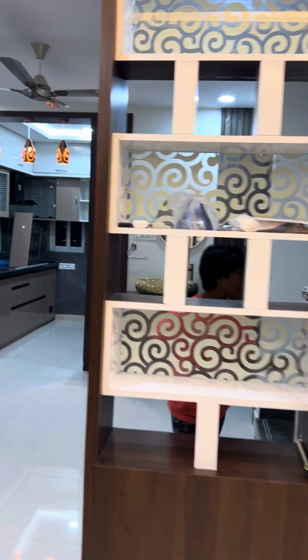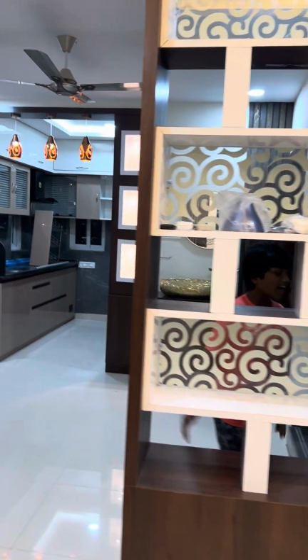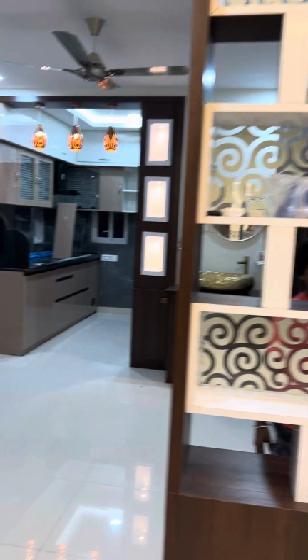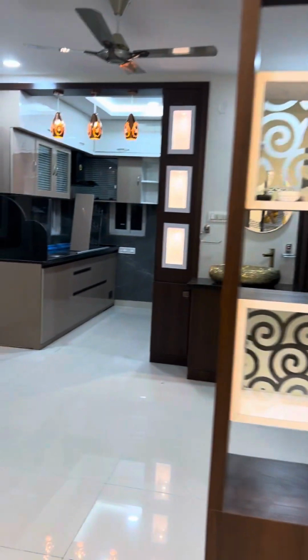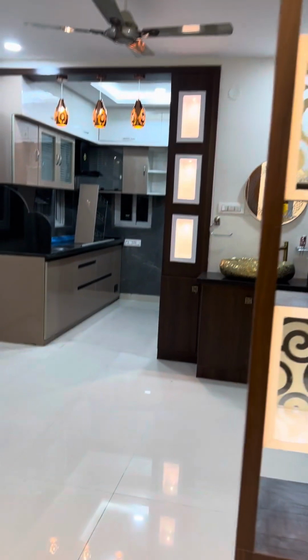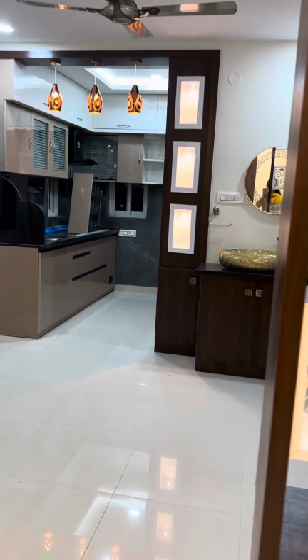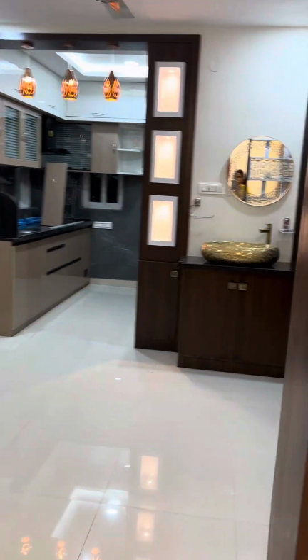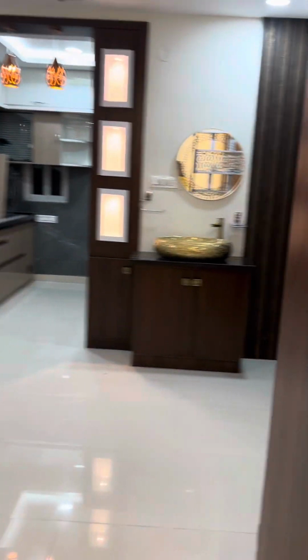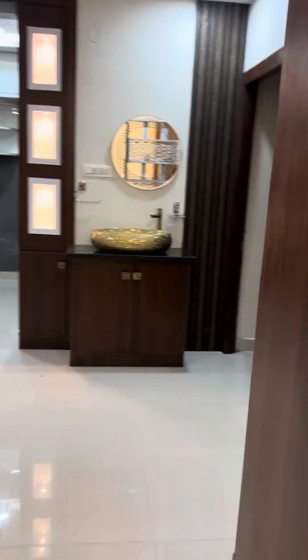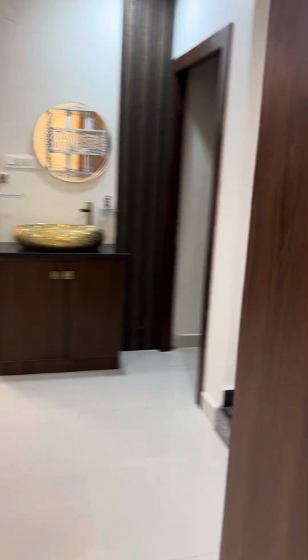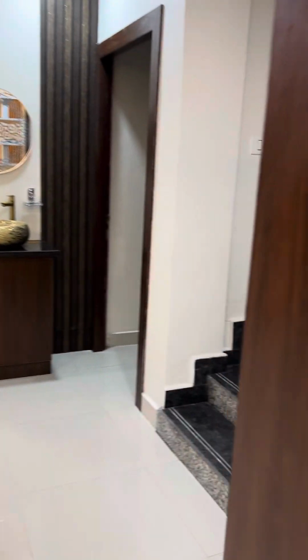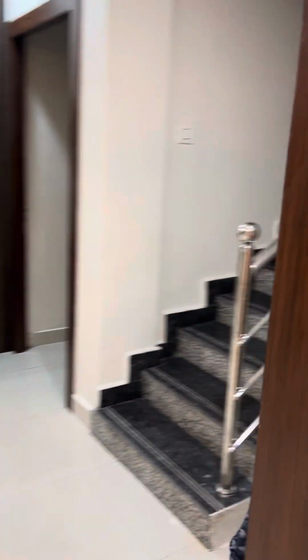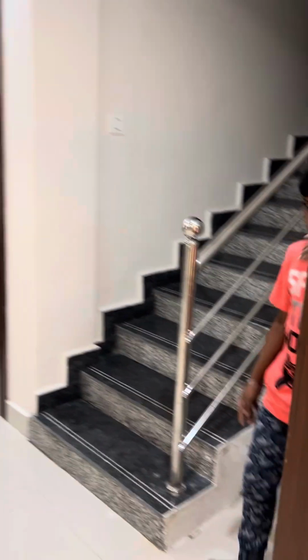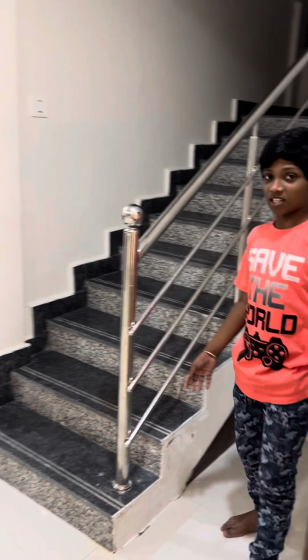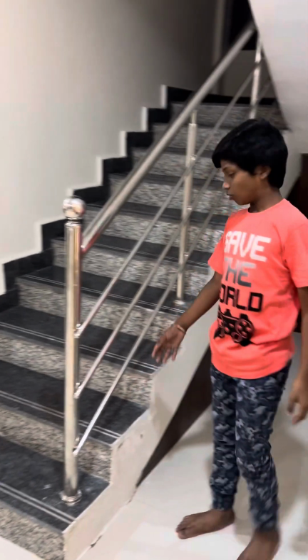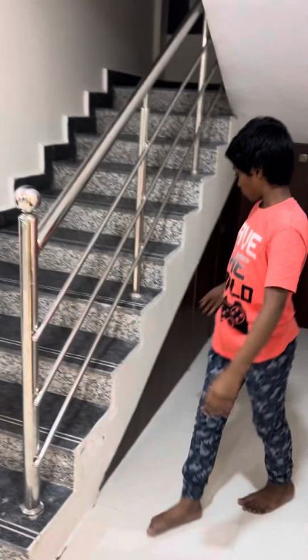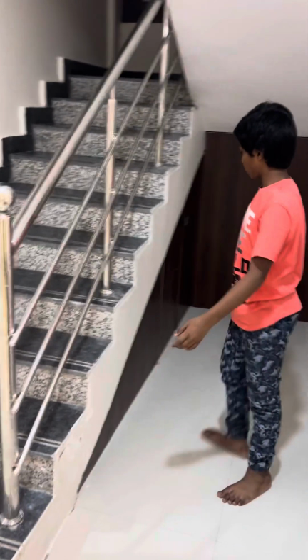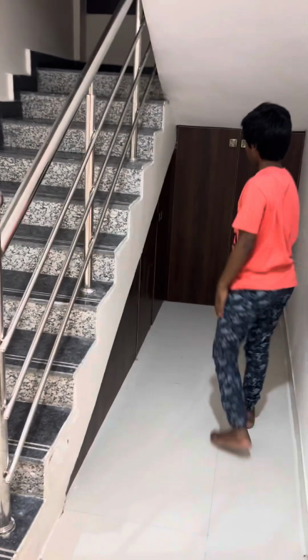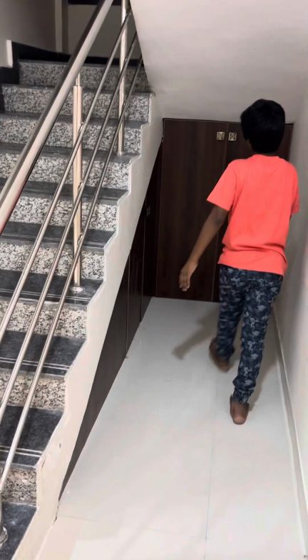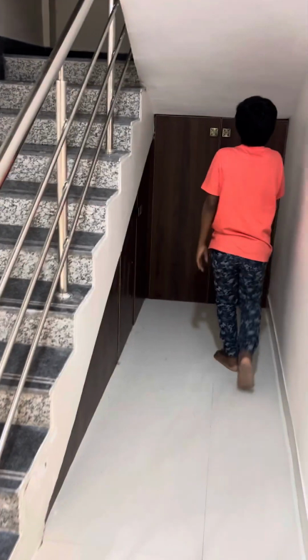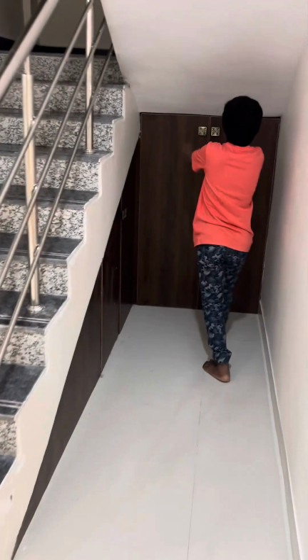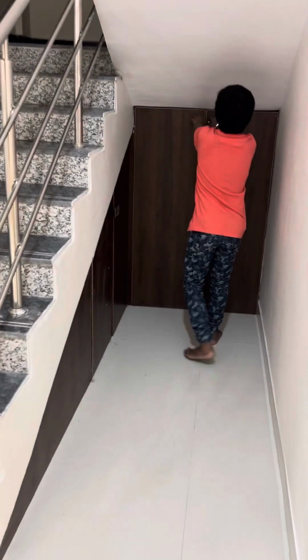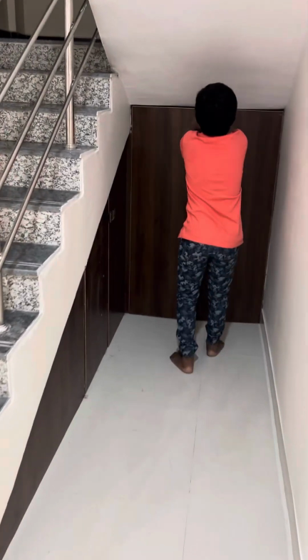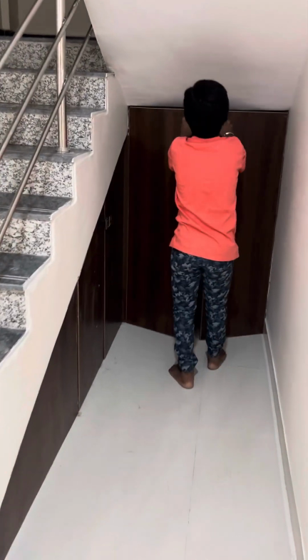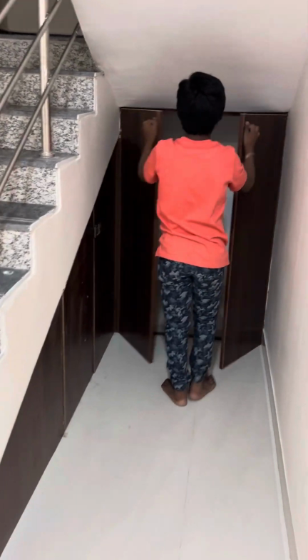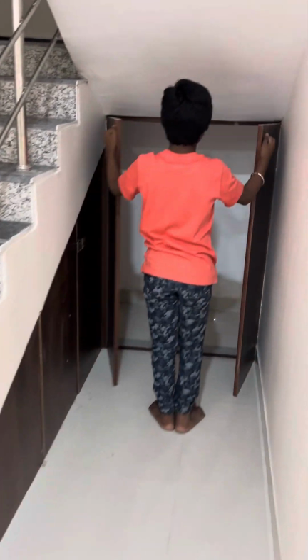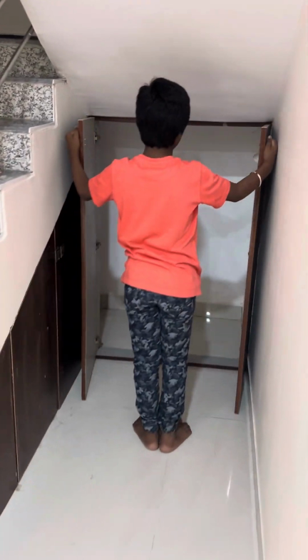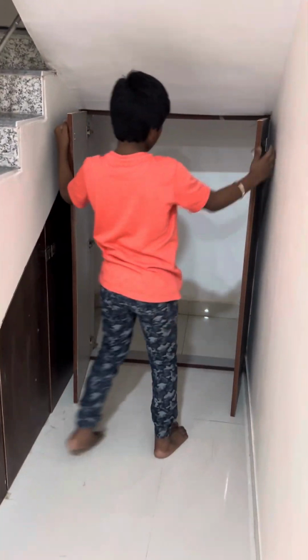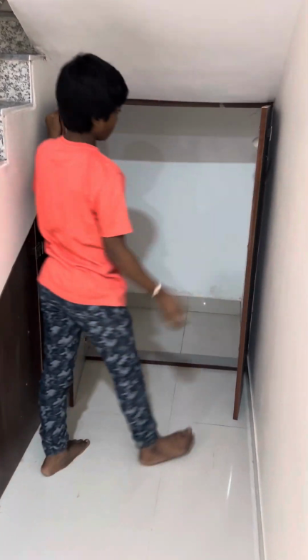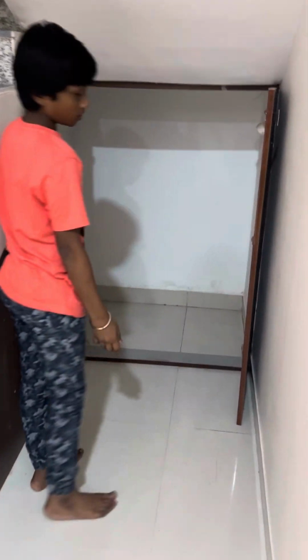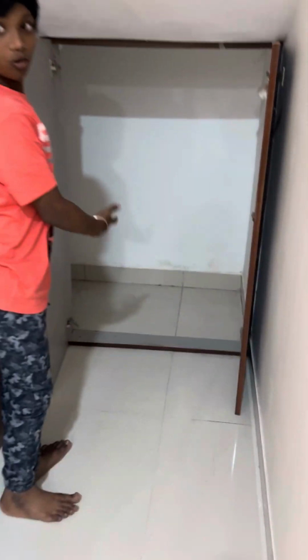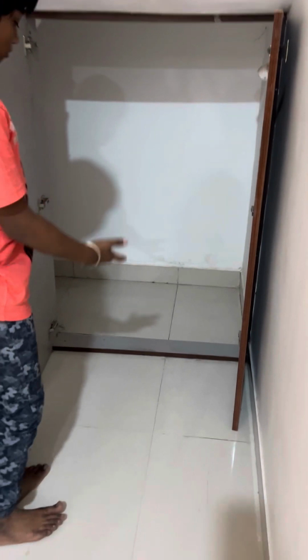And here is the store room. This is our store room.